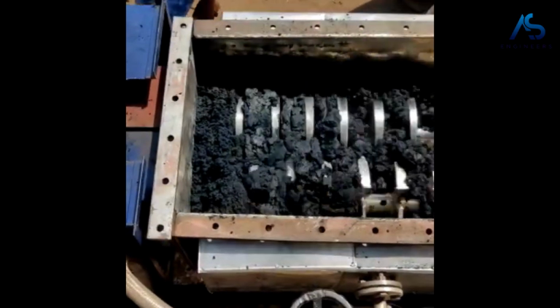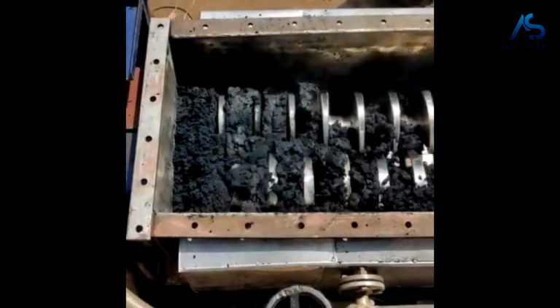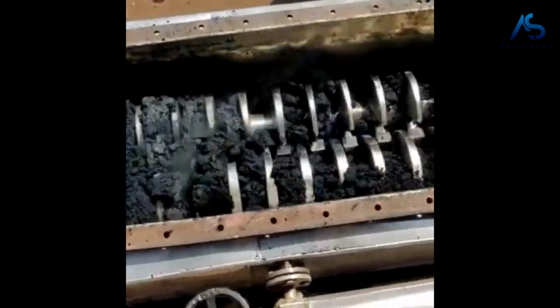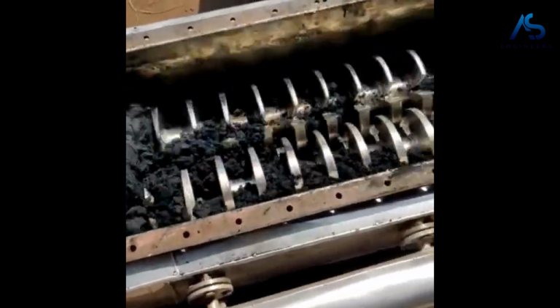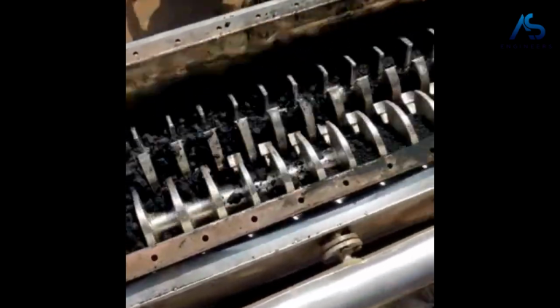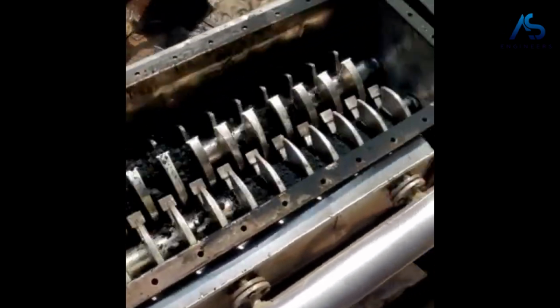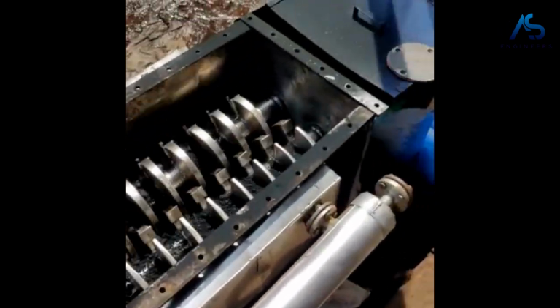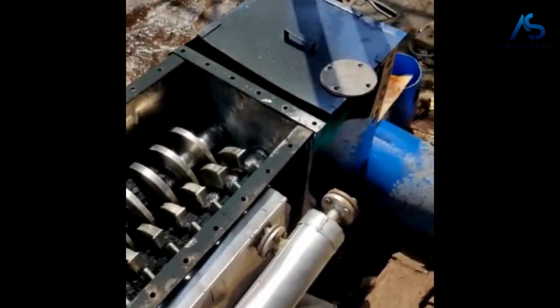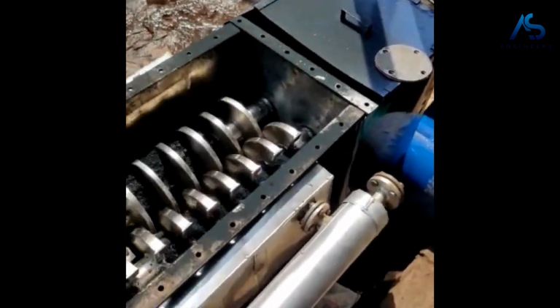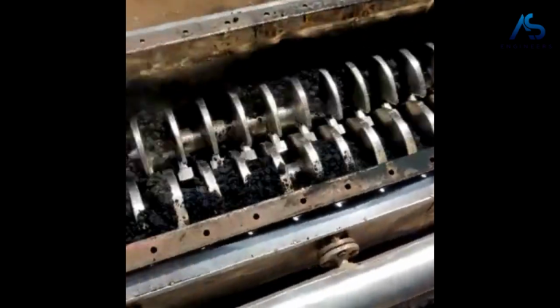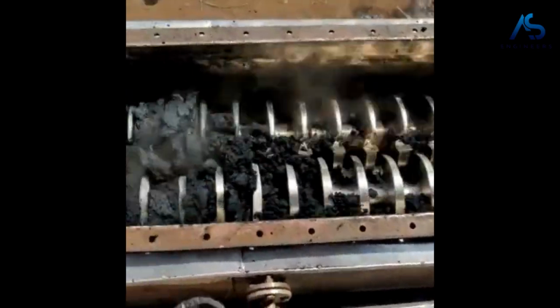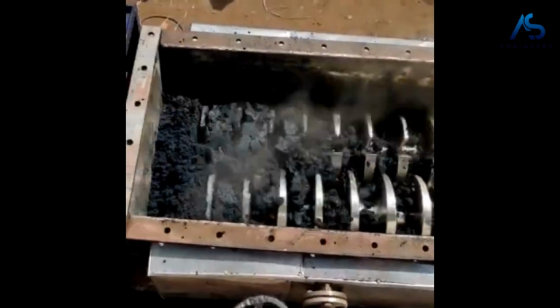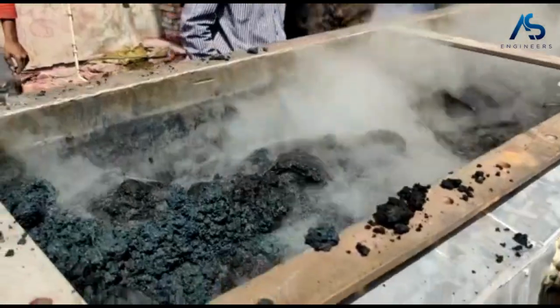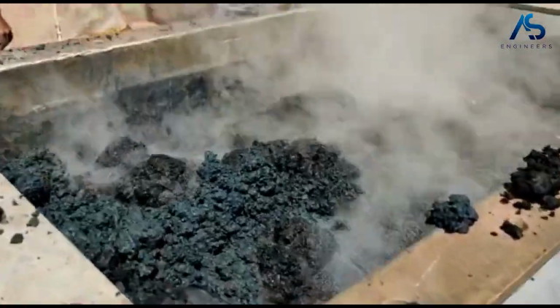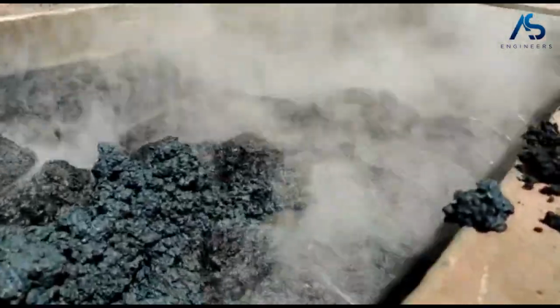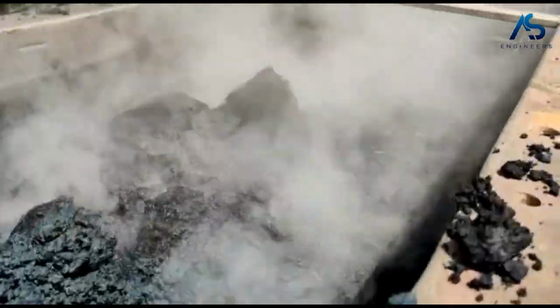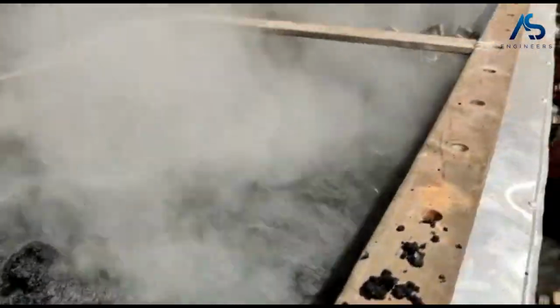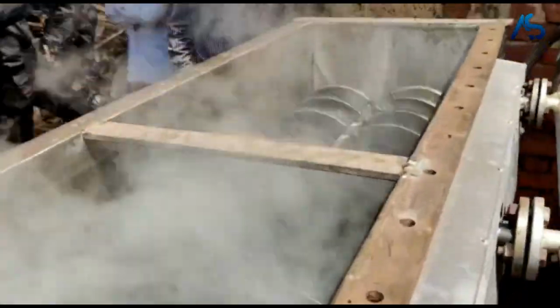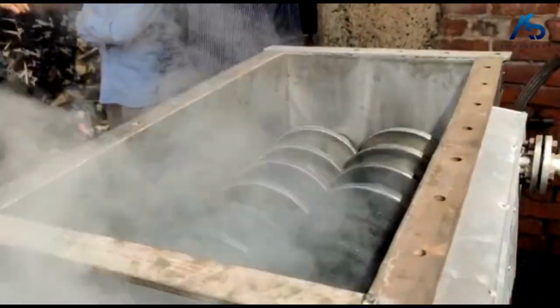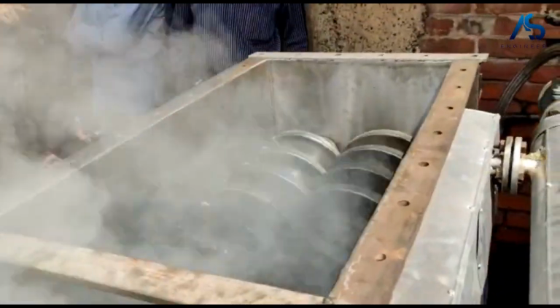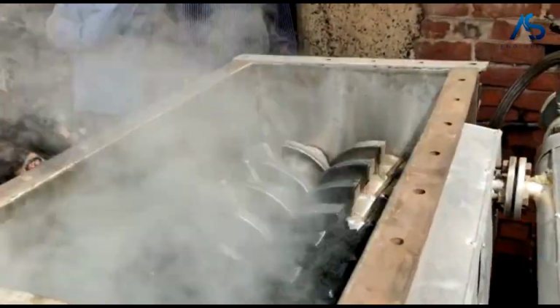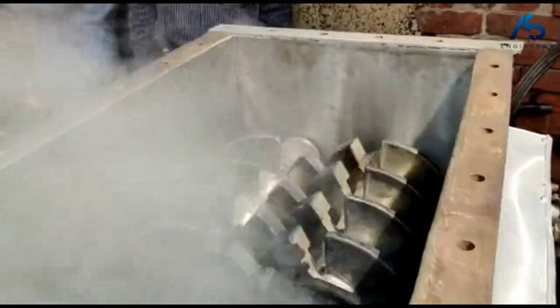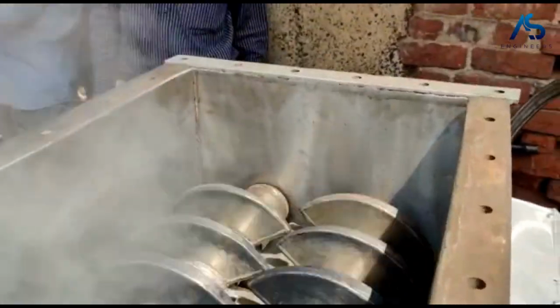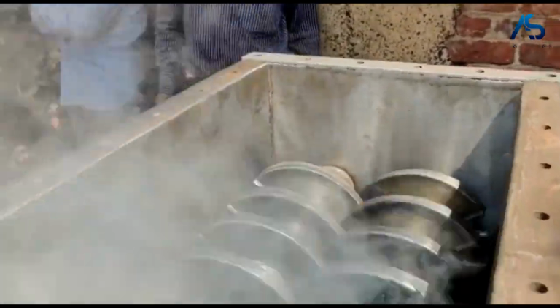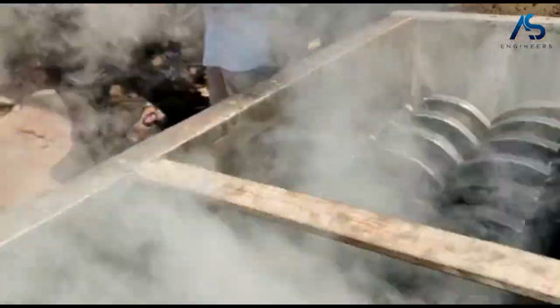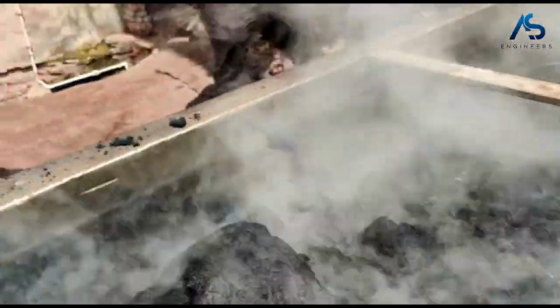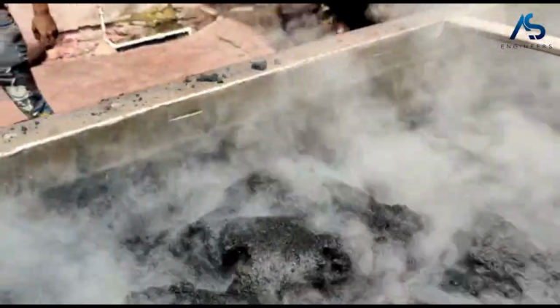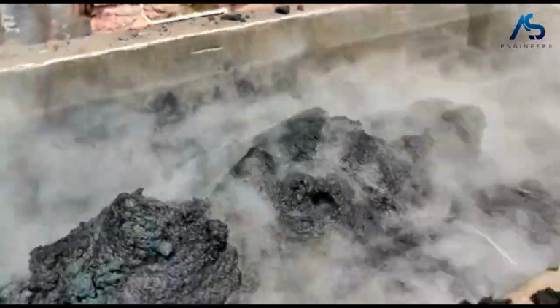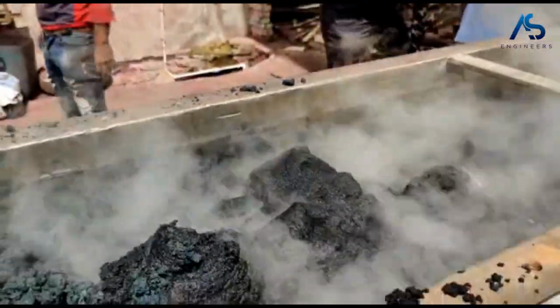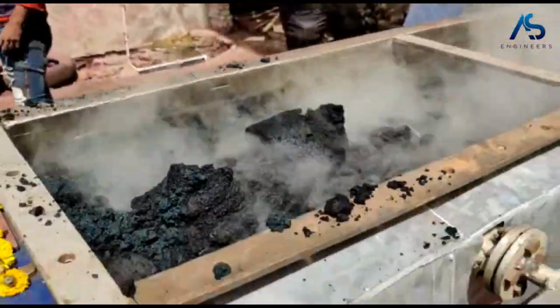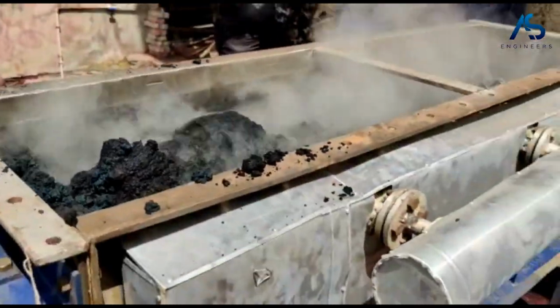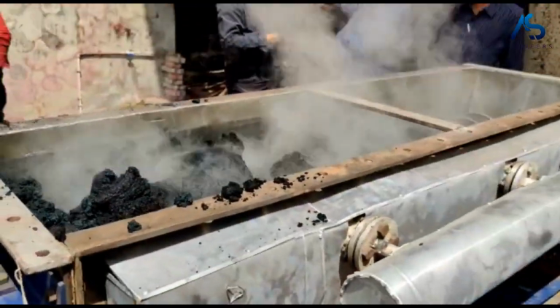We are confident that this pilot trial will provide valuable insights and help inform our customer's decision-making. The data and information we gather during the trial will help us to optimize the drying process and ensure that the paddle dryer is the right fit for our customers' needs.